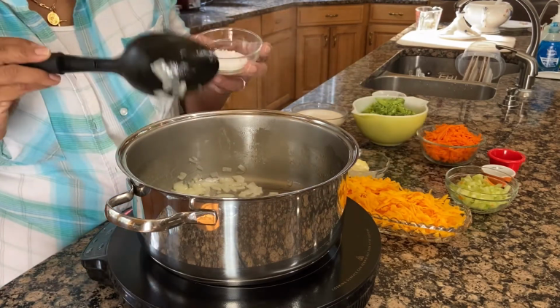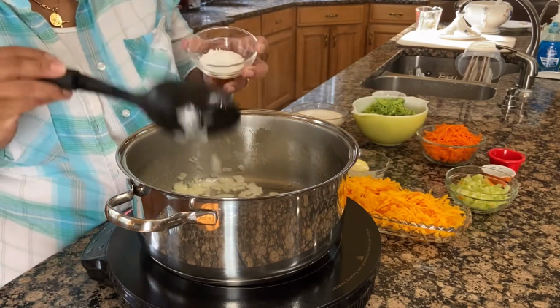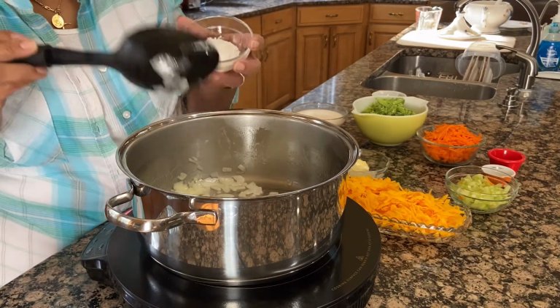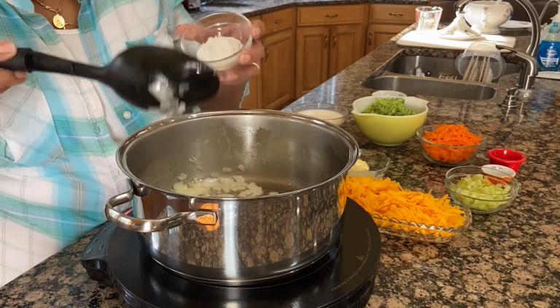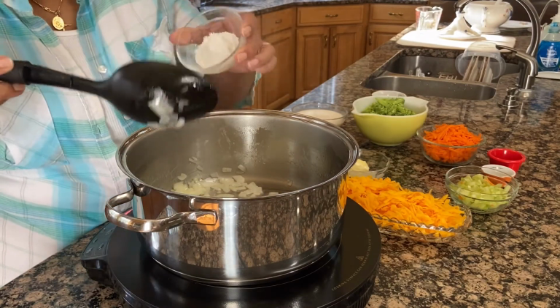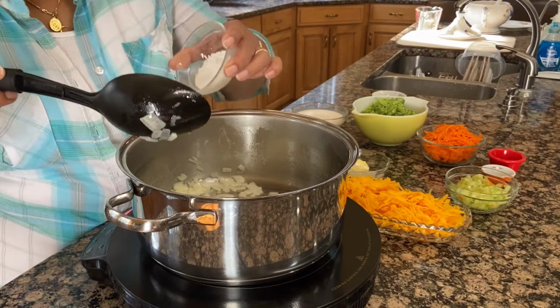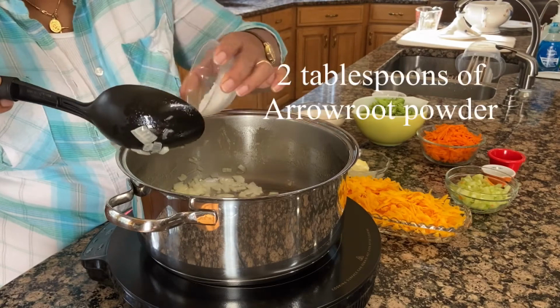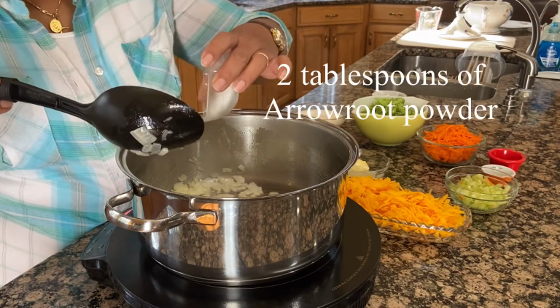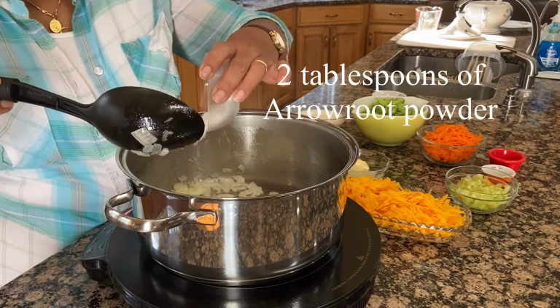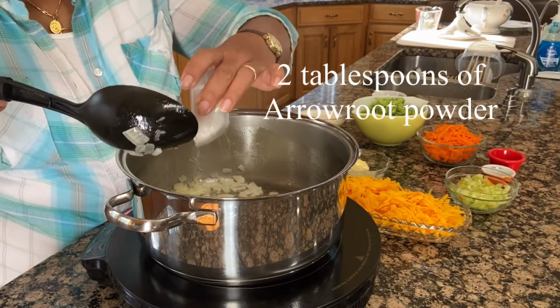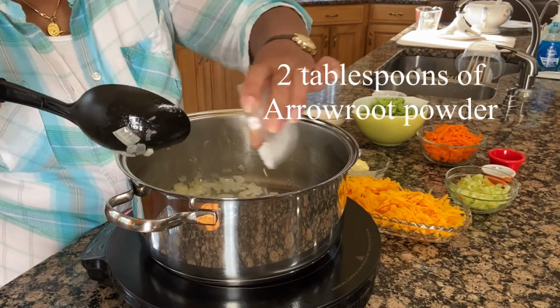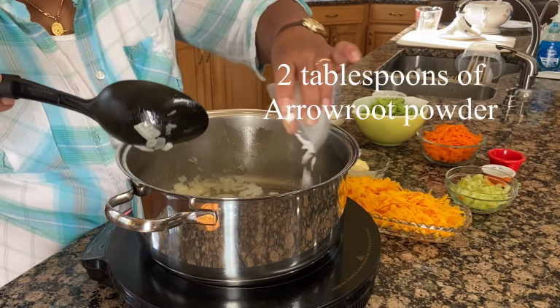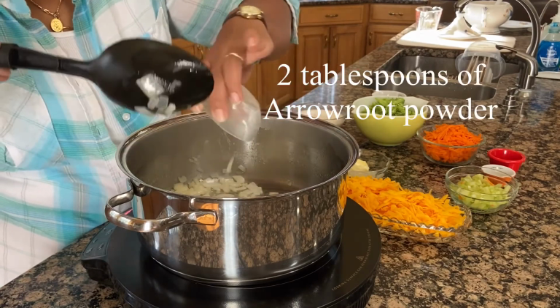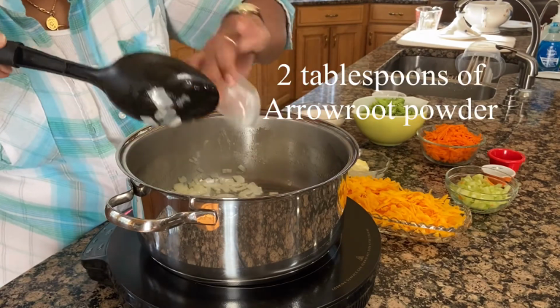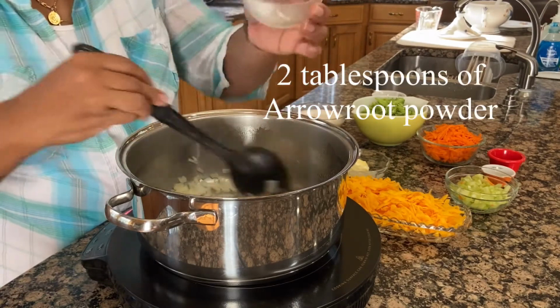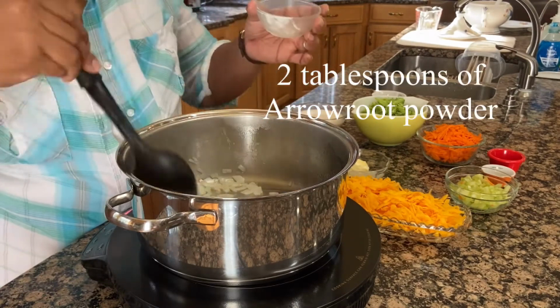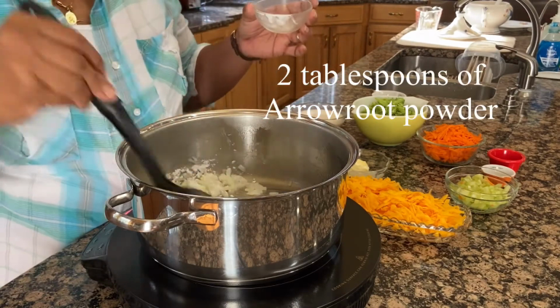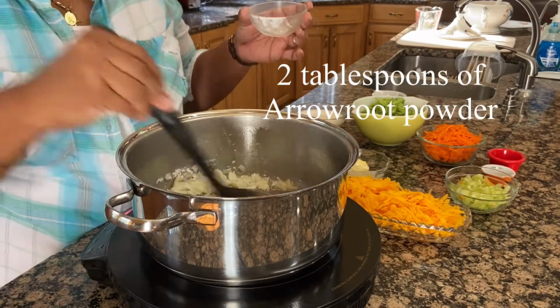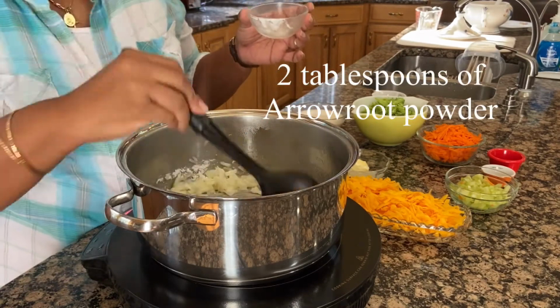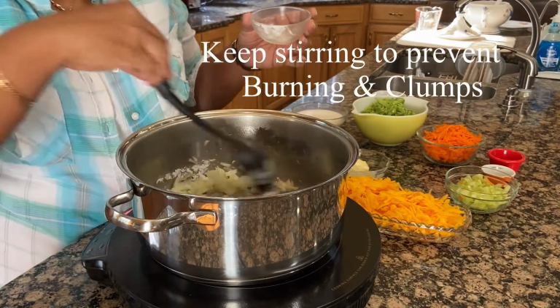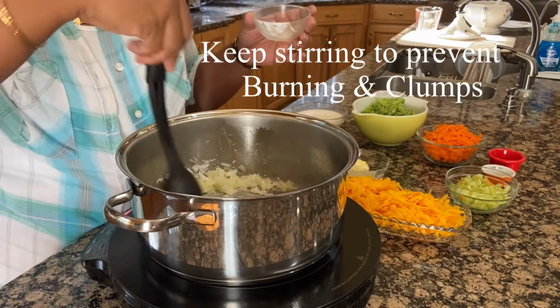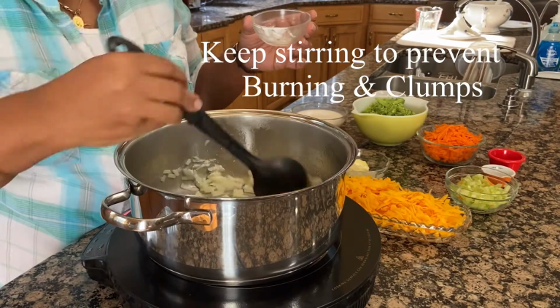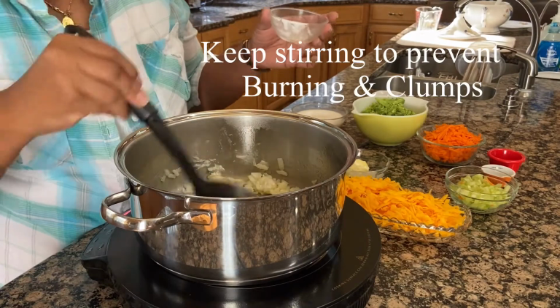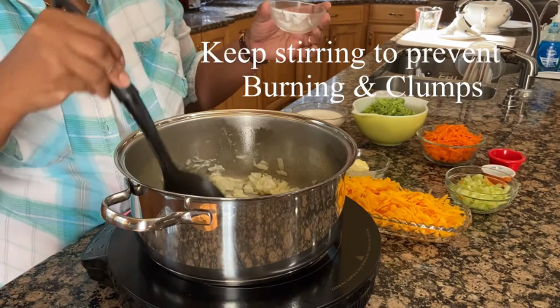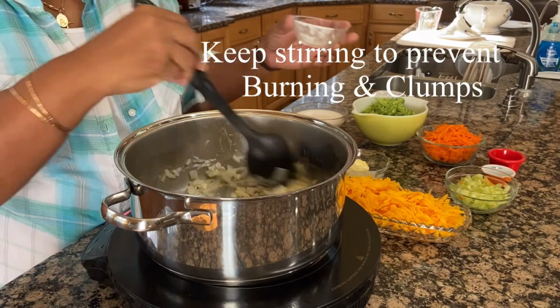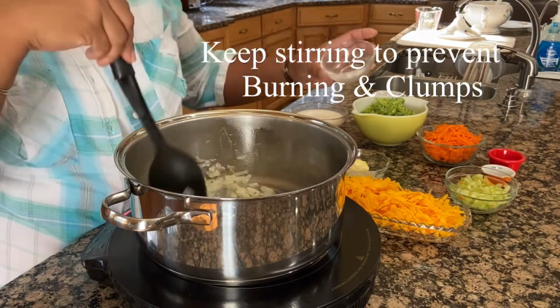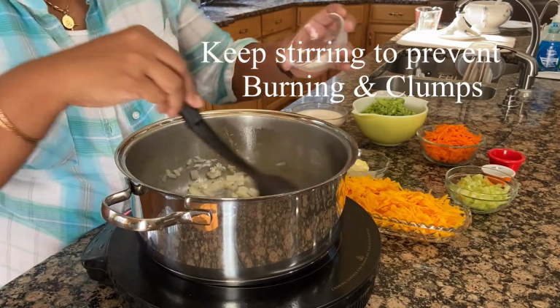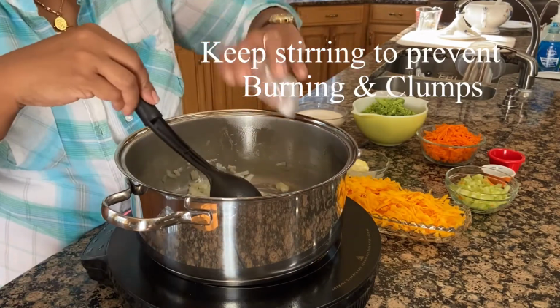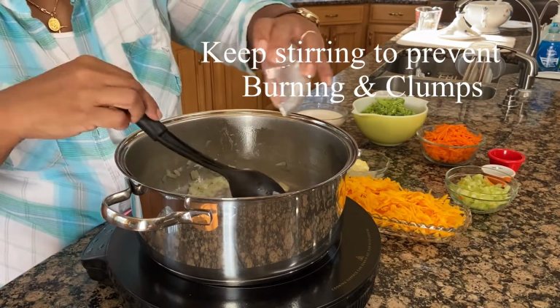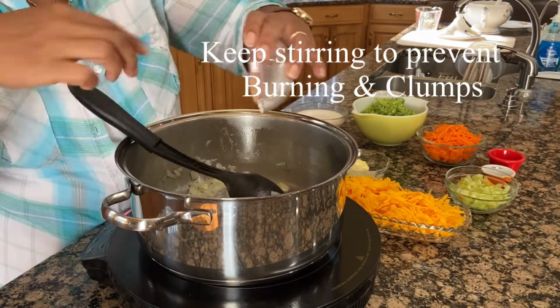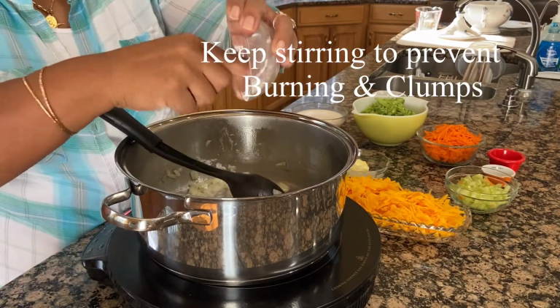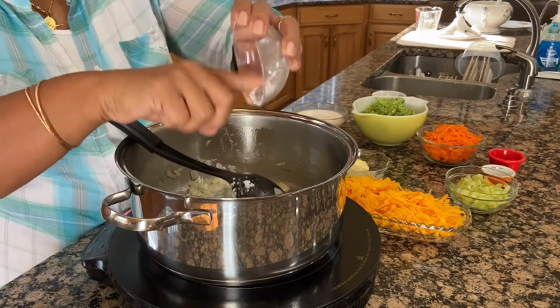And I'm going to put the arrowroot powder. Once you put the arrowroot powder, you have to keep stirring to prevent it from burning.